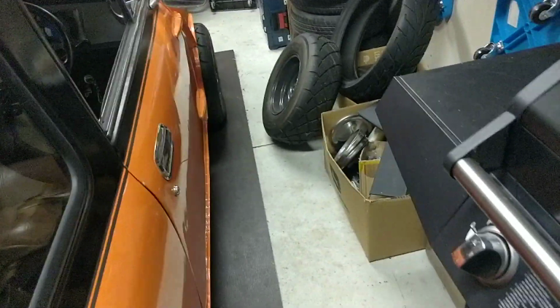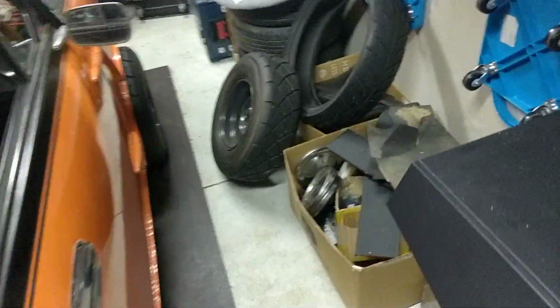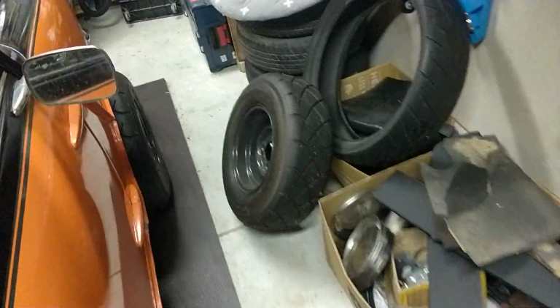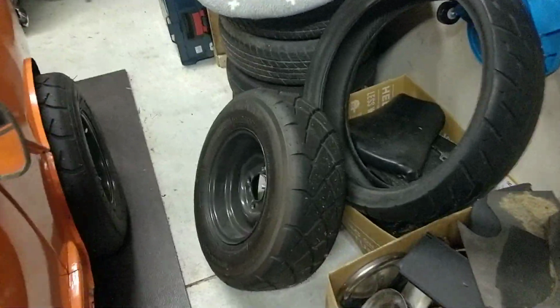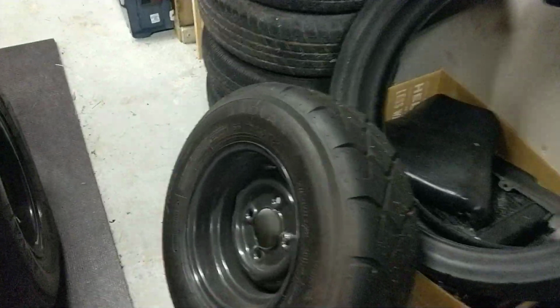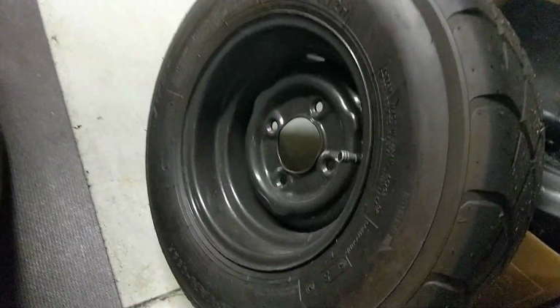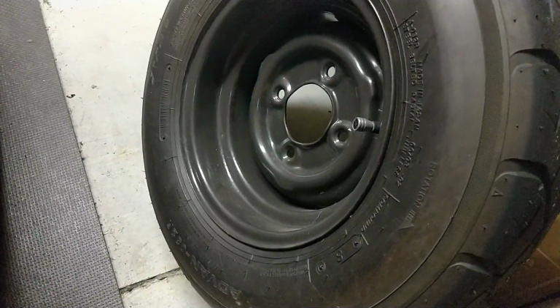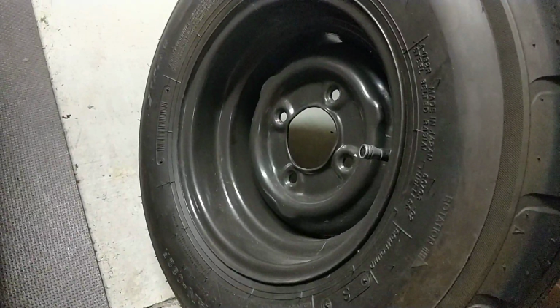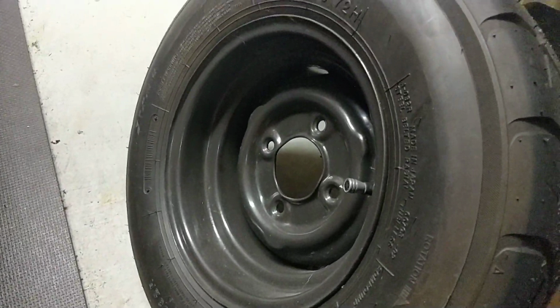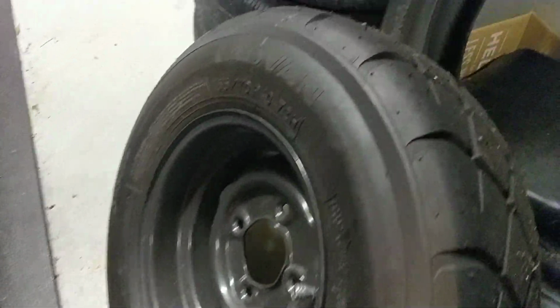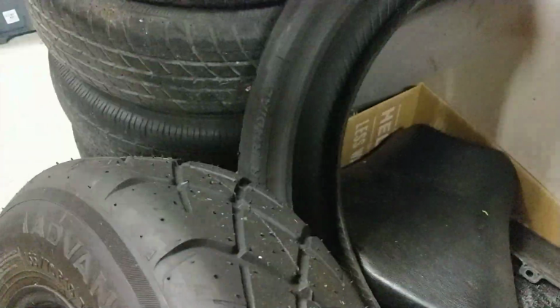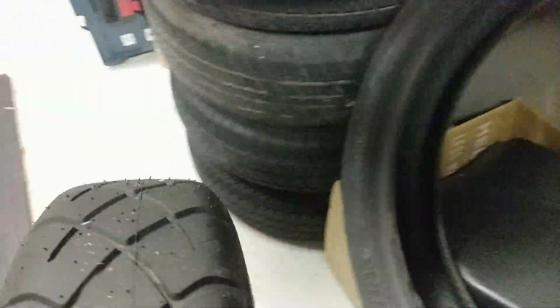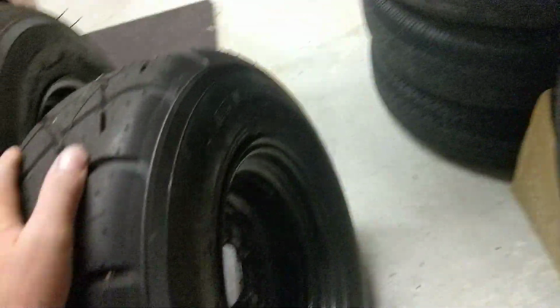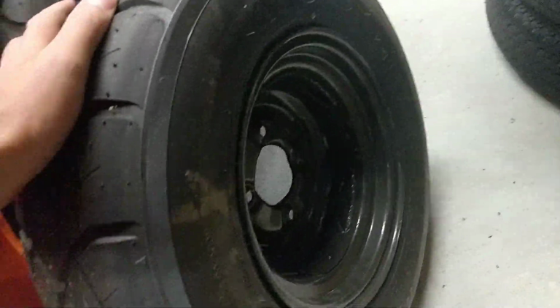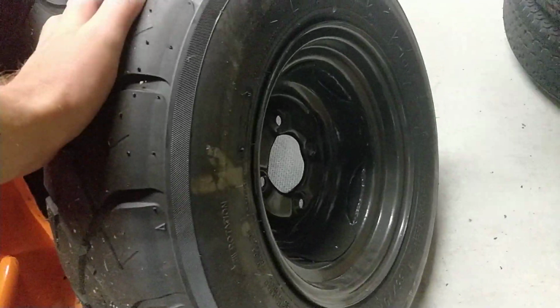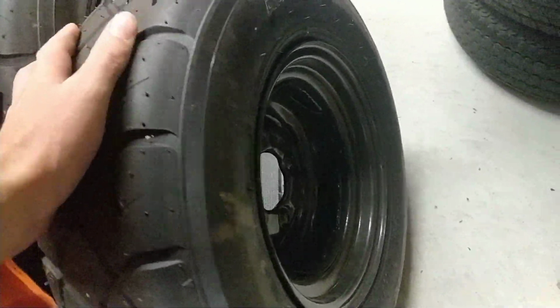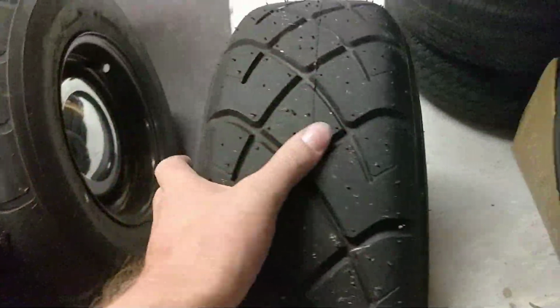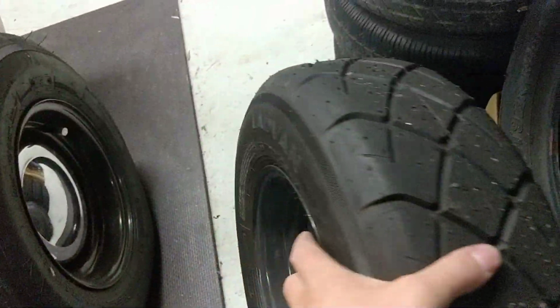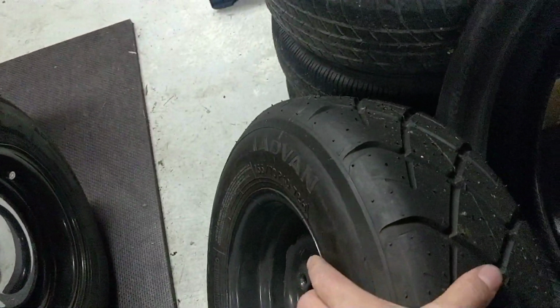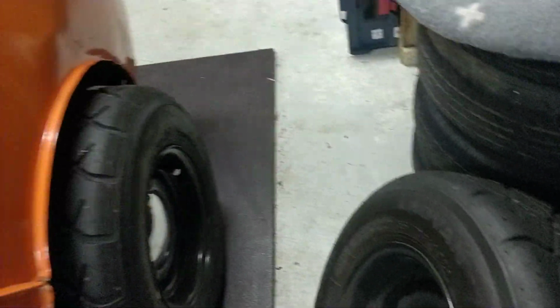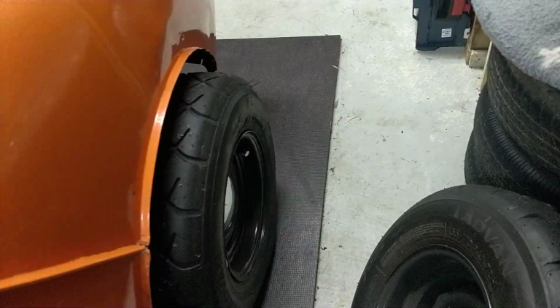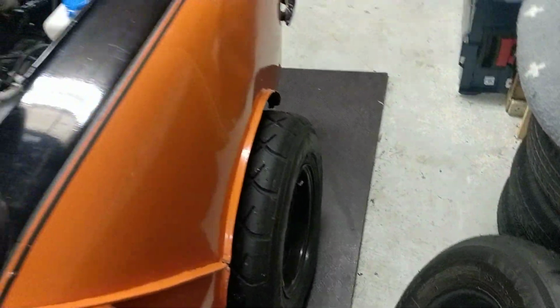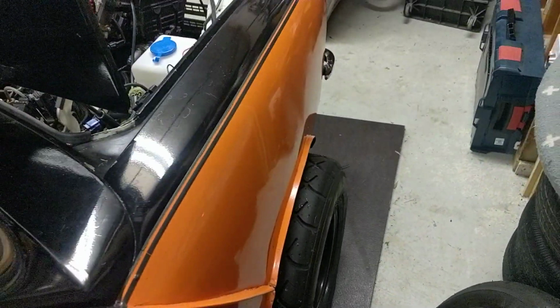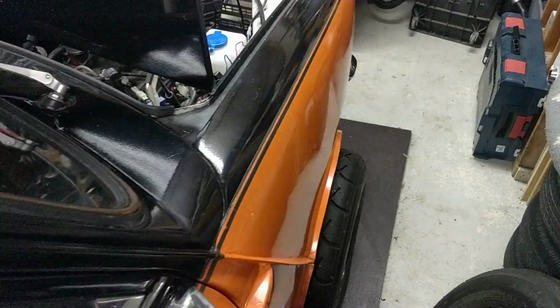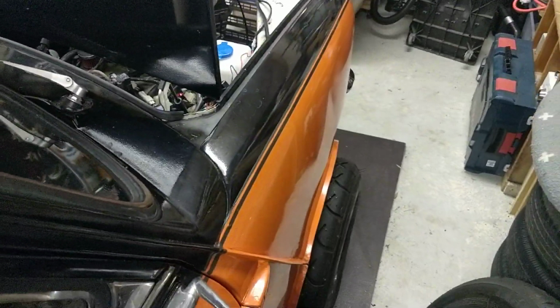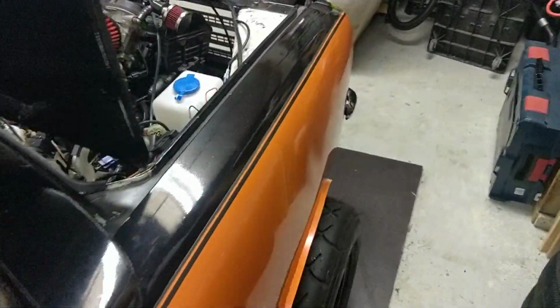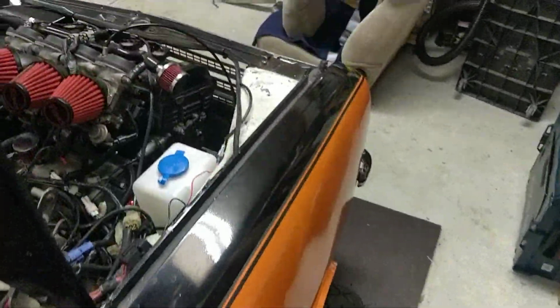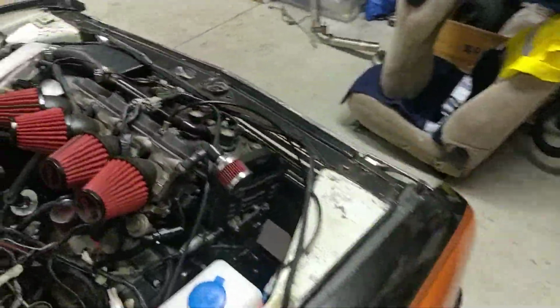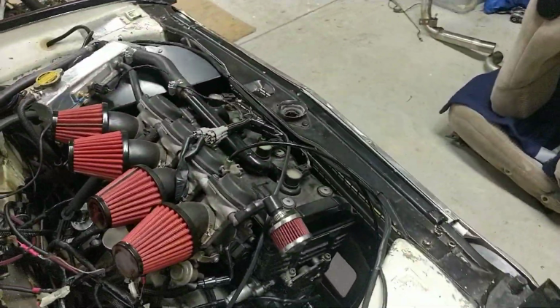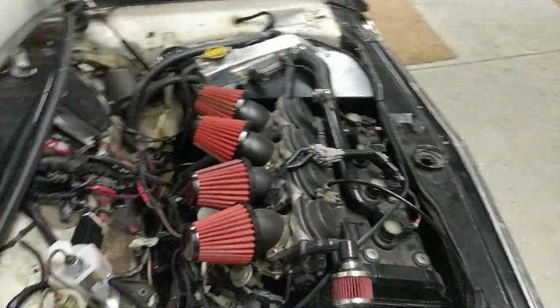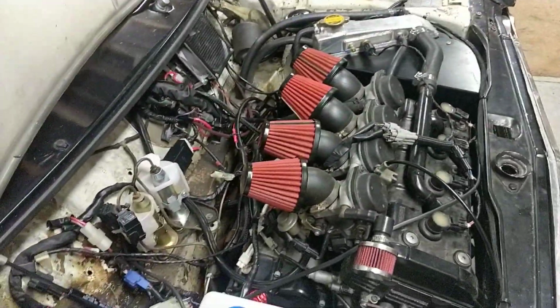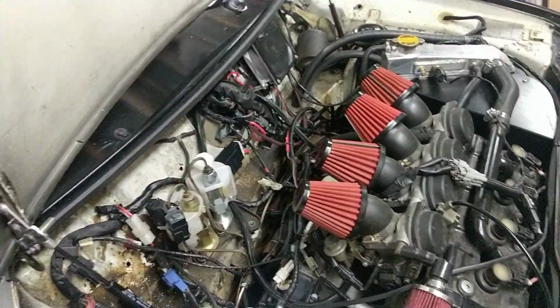There's the wheels I've got, powder coated in gunmetal grey. It's got Cooper S disc brakes up front and just the standard drums at the back.